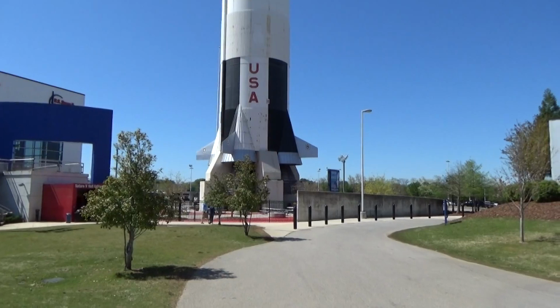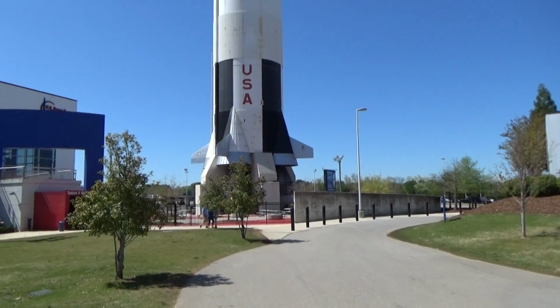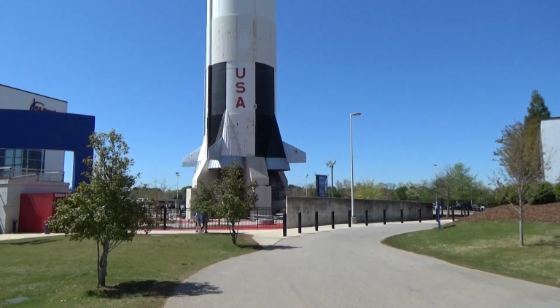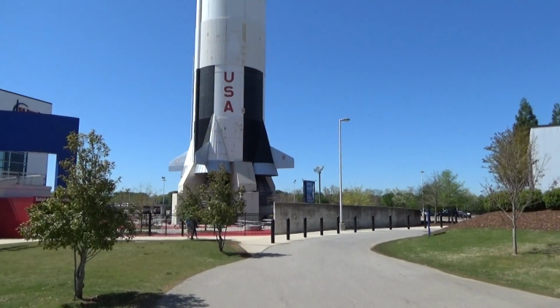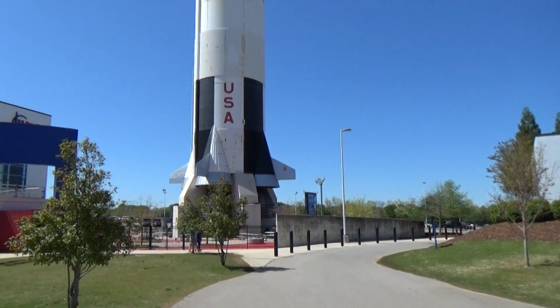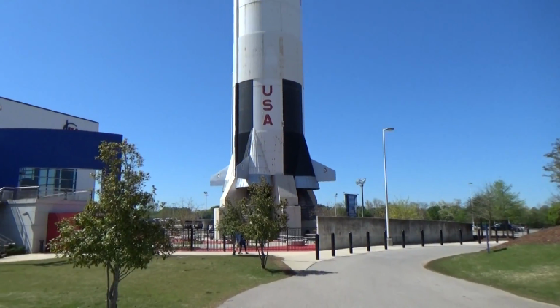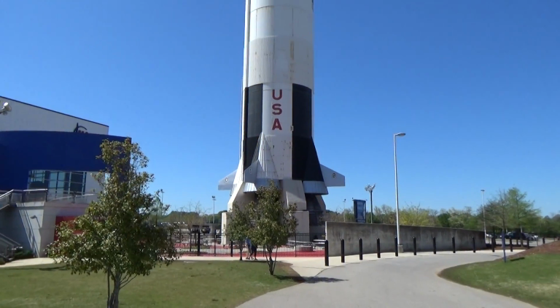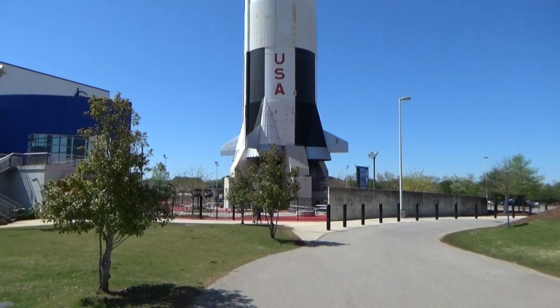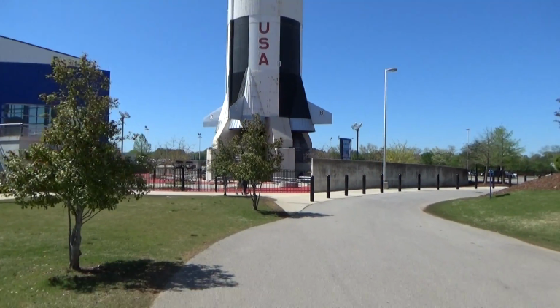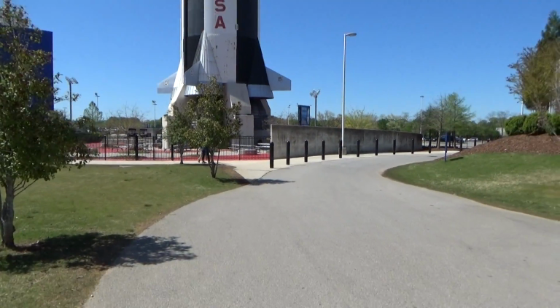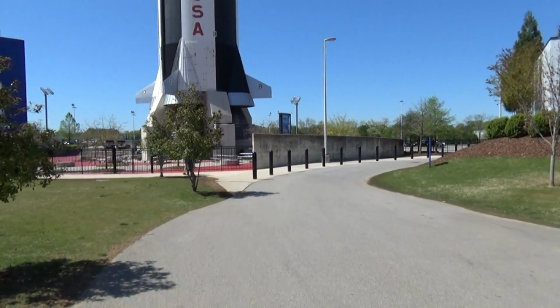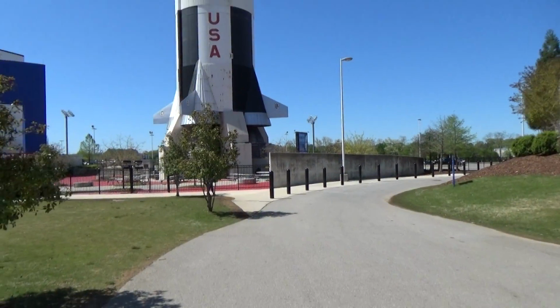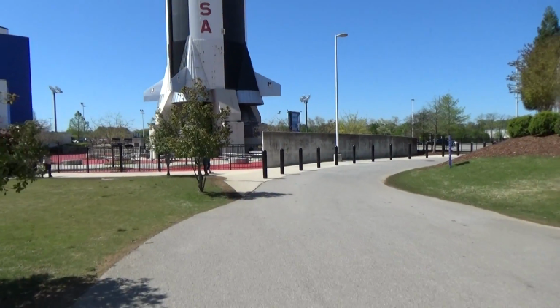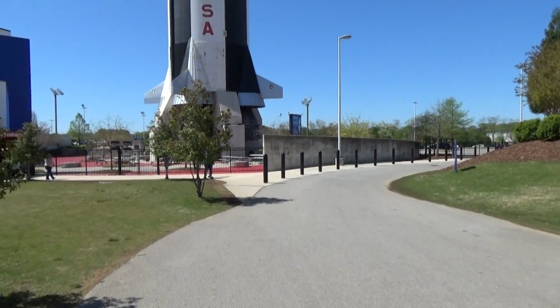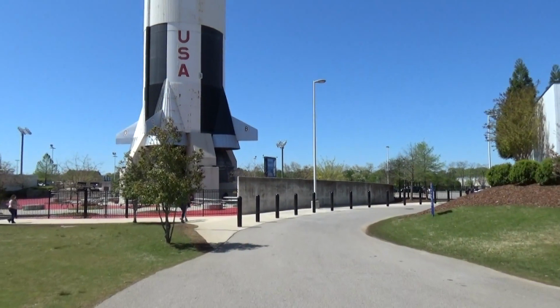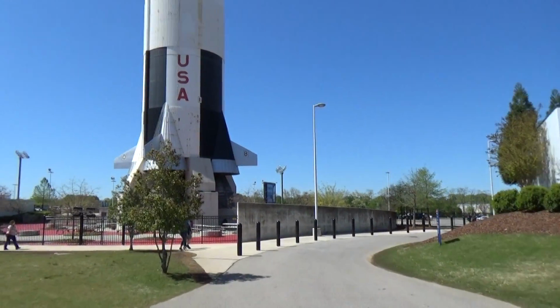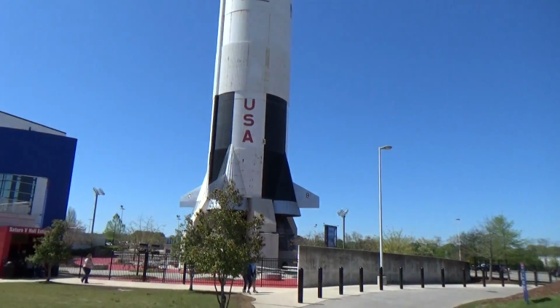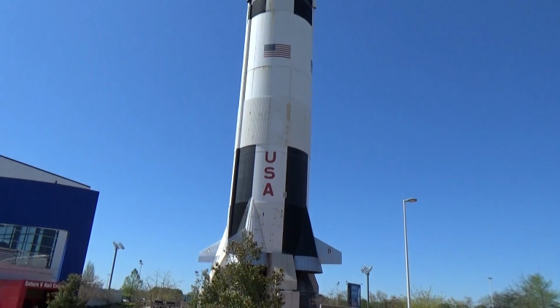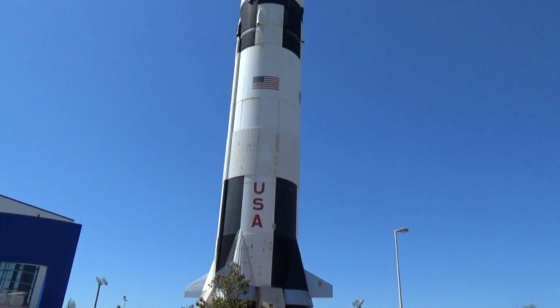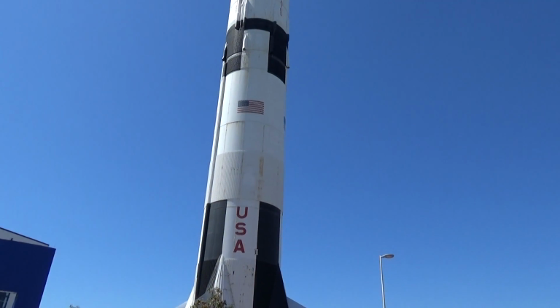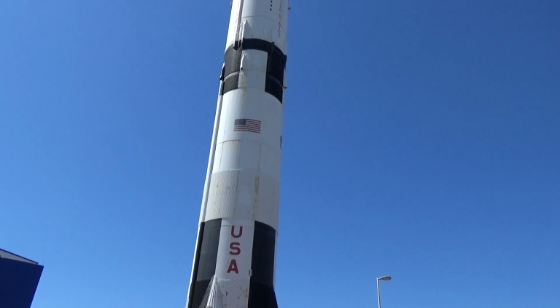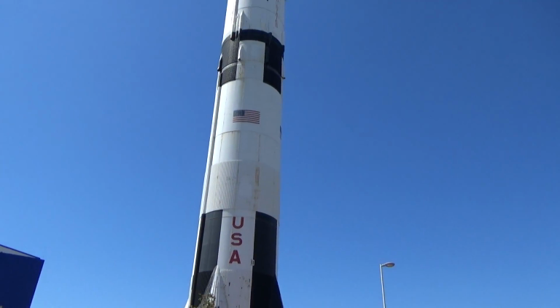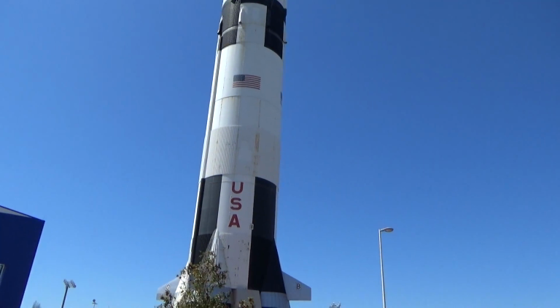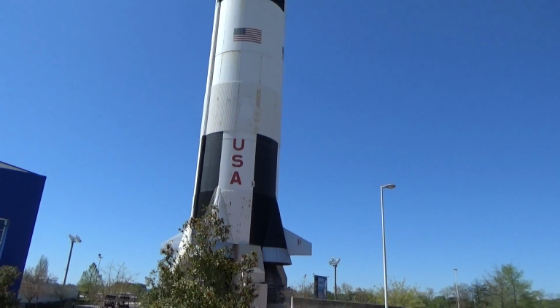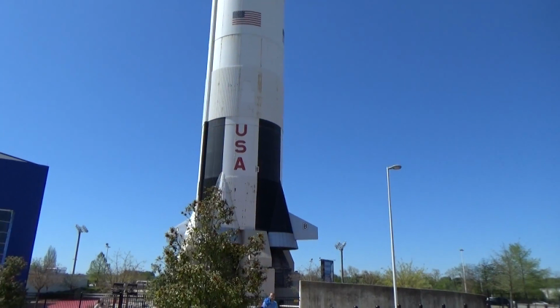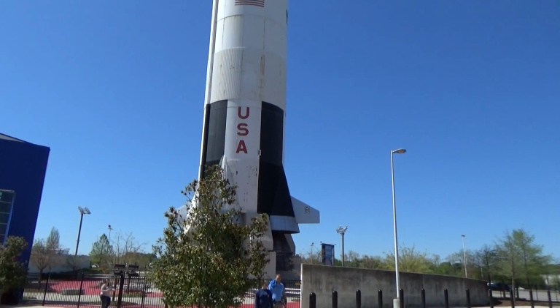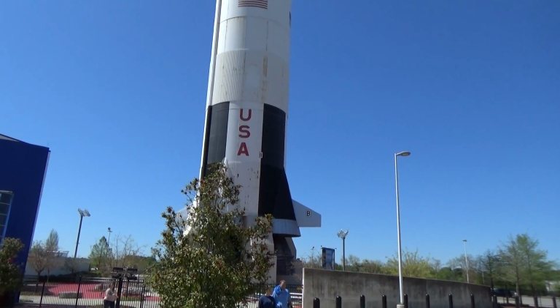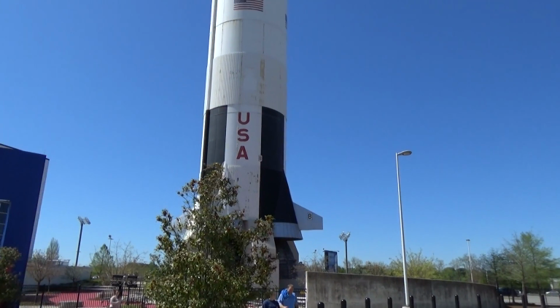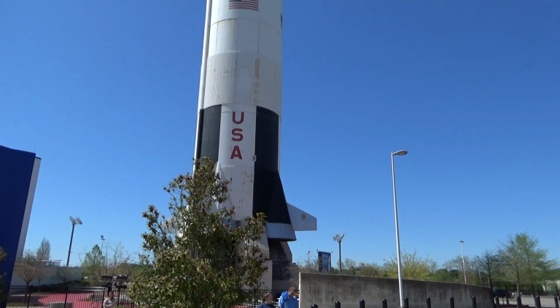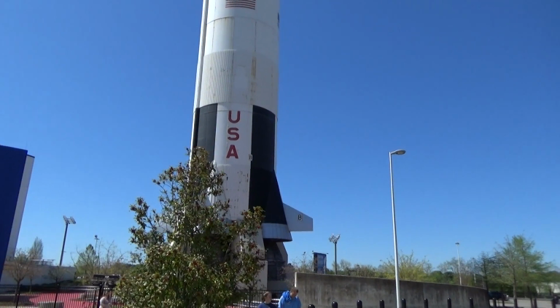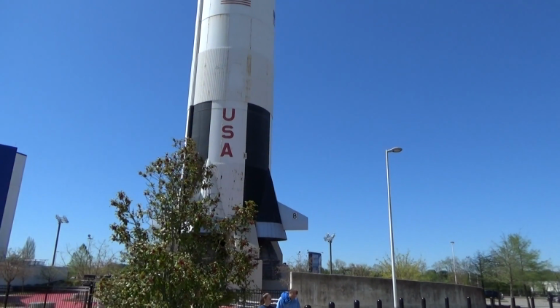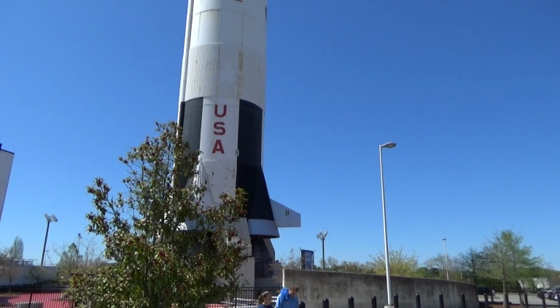Now we're getting ever closer to it. You can see how big it really is — 33 feet right there at the diameter of that part of it.